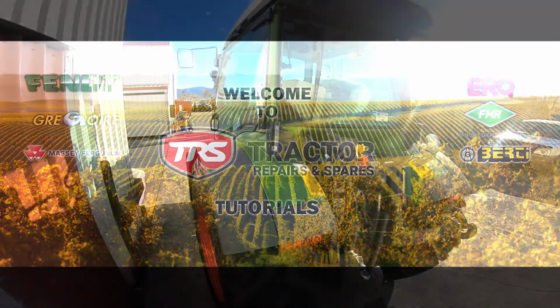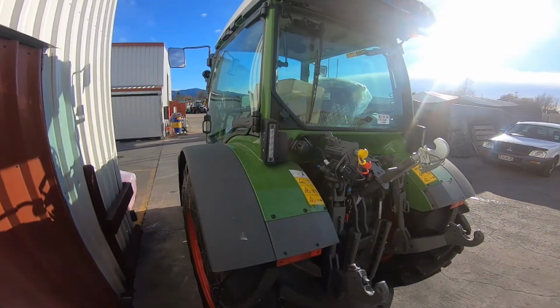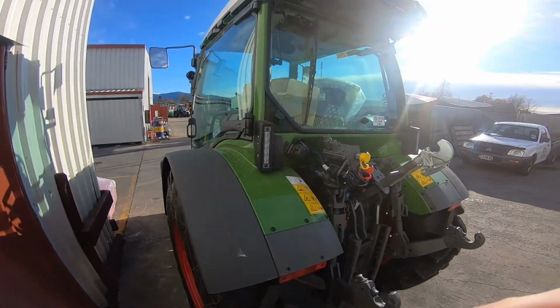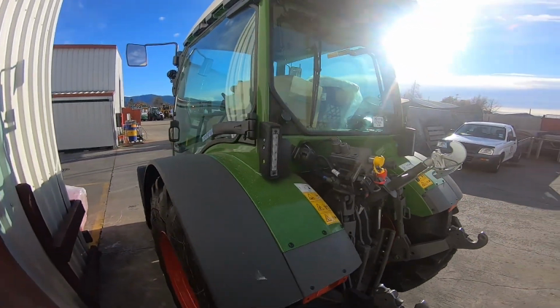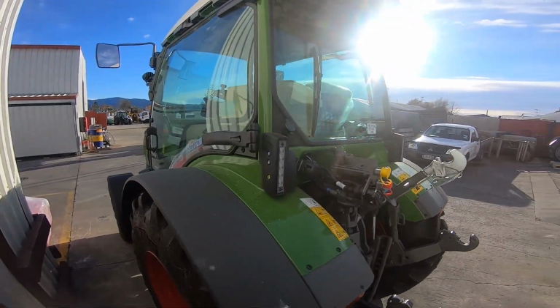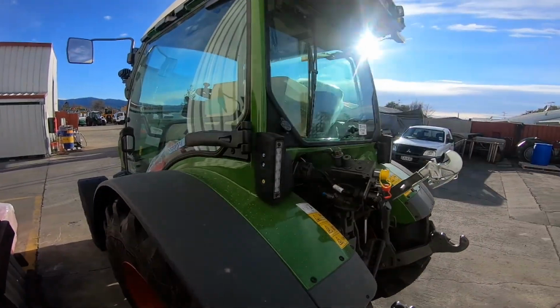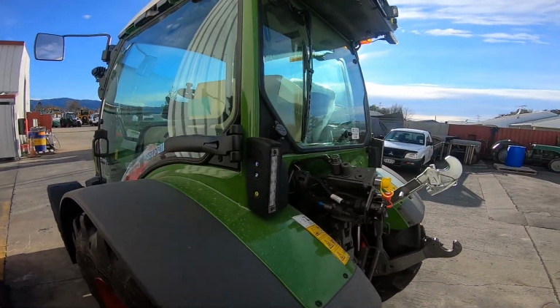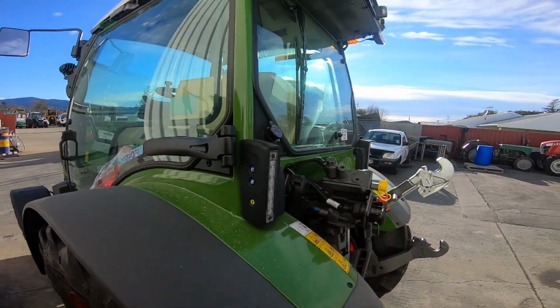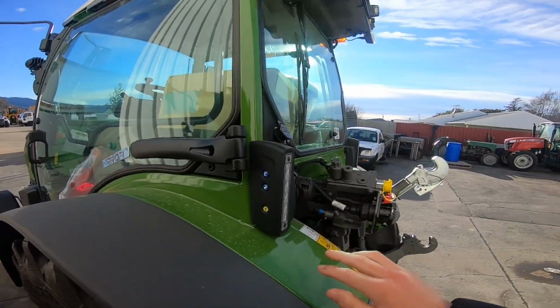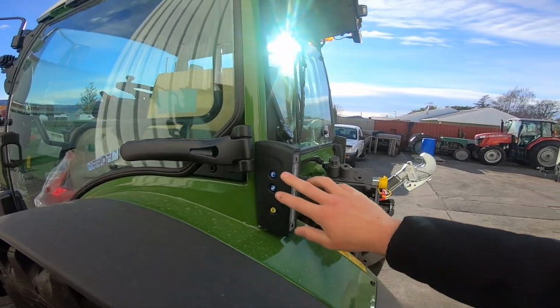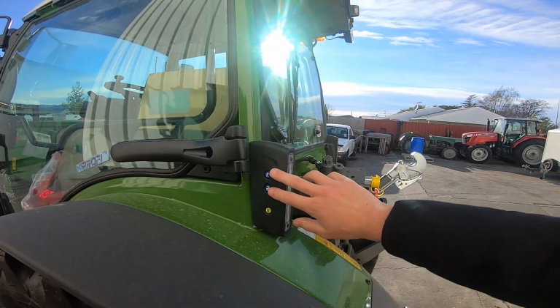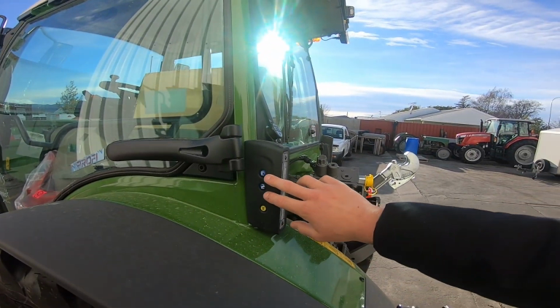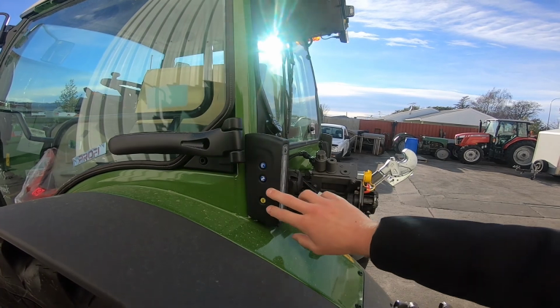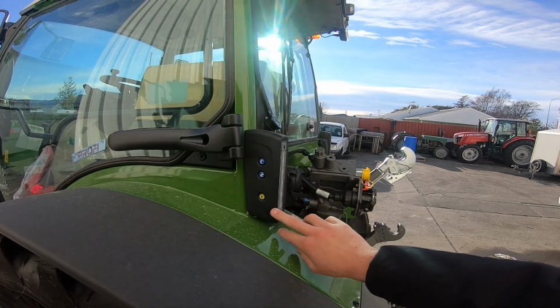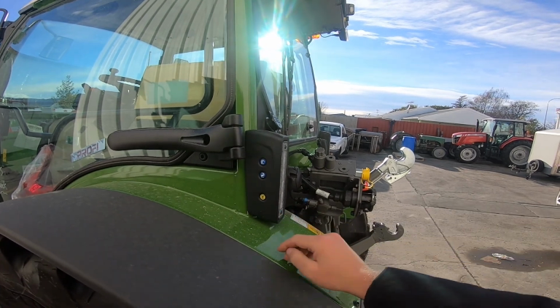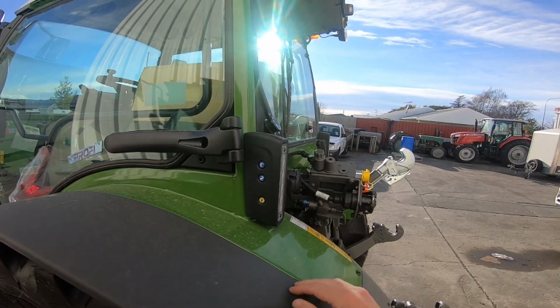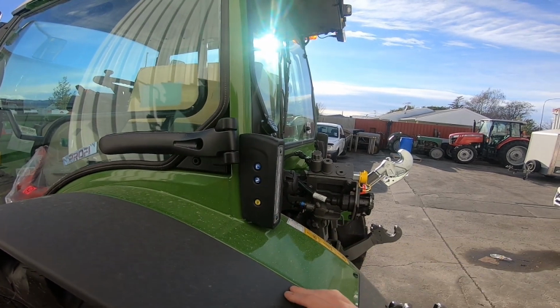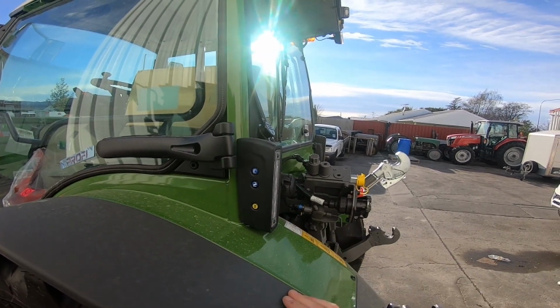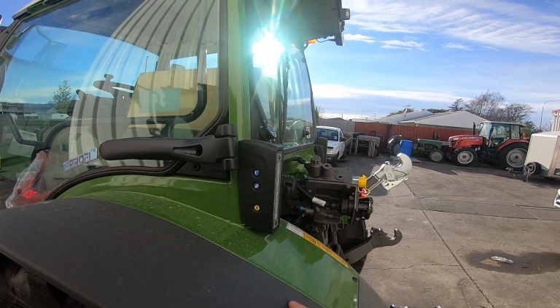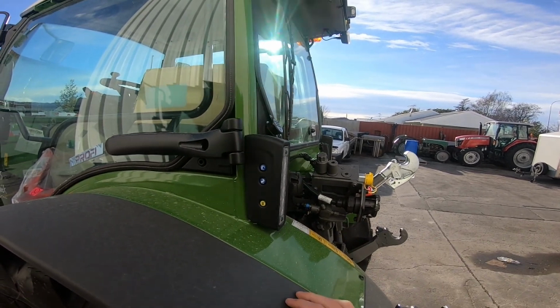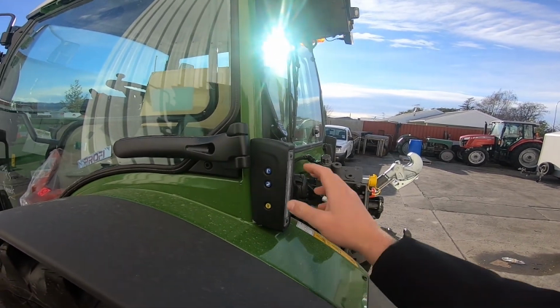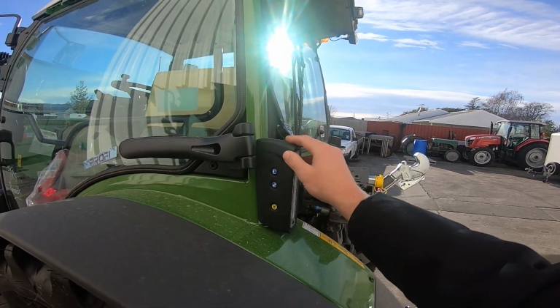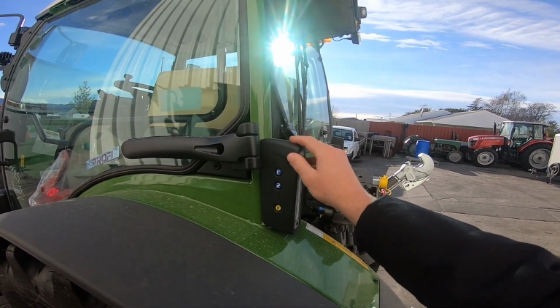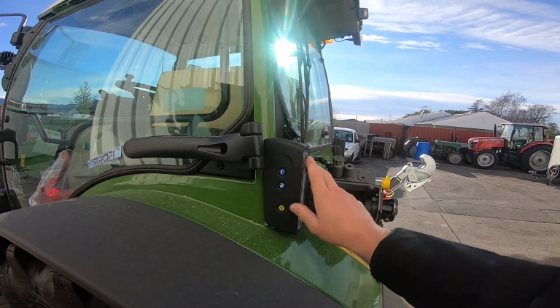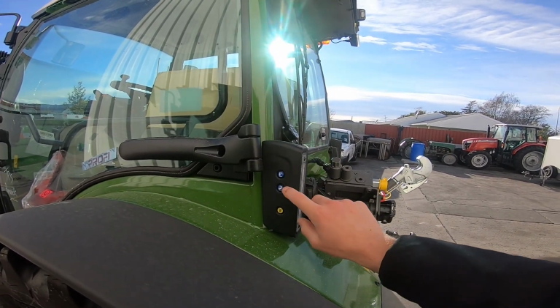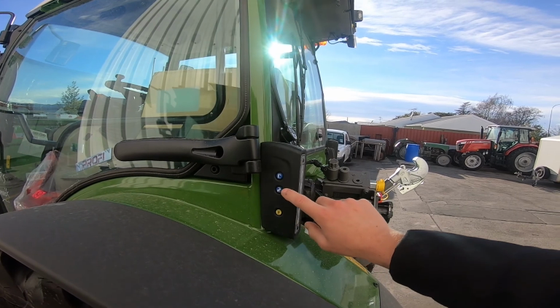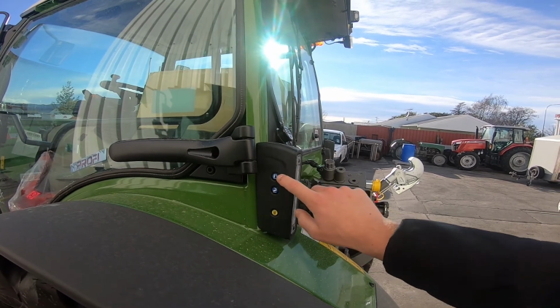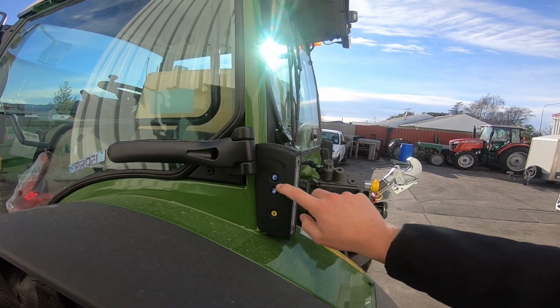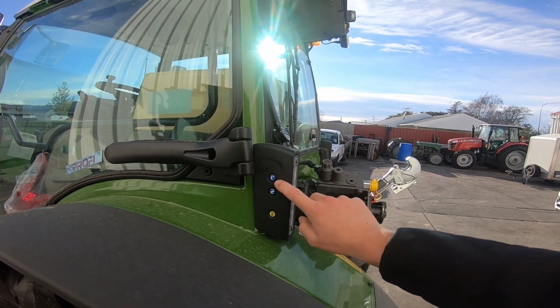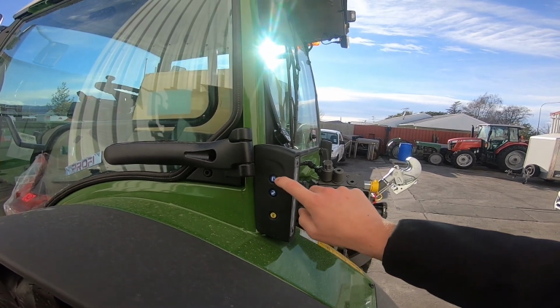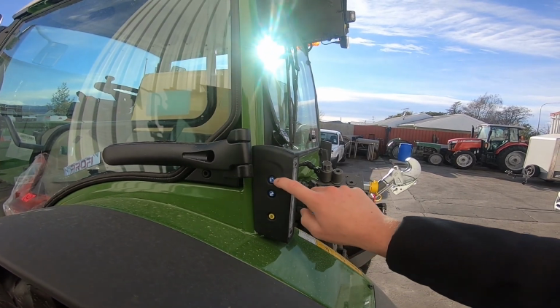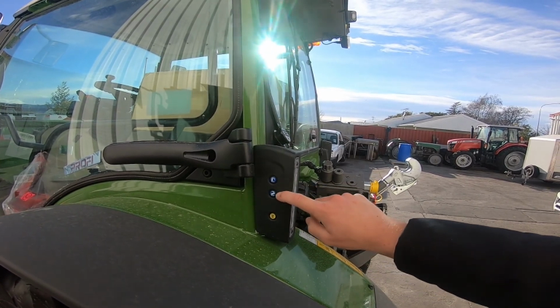Hello, today I'm going to be running over your rear linkage buttons on your 200V FLP Gen3. These are located on both sides of our tractor on the rear lights. We have the blue as our linkage with an up and a down.